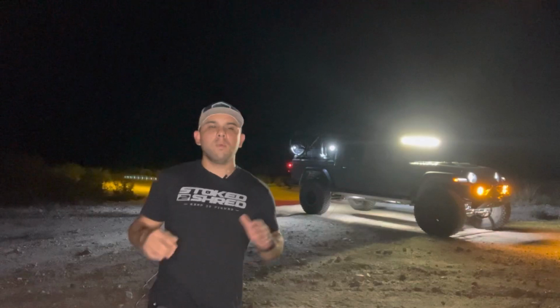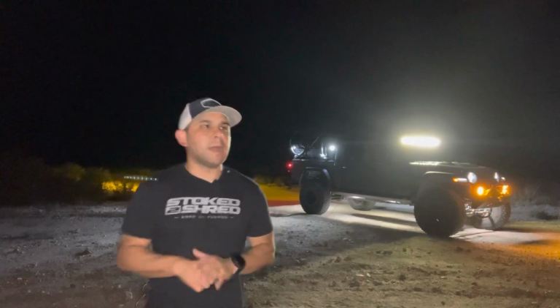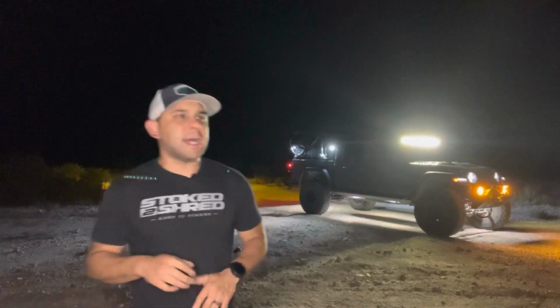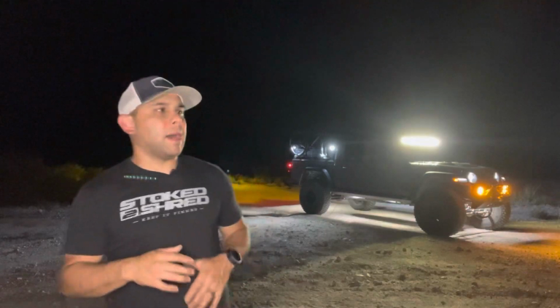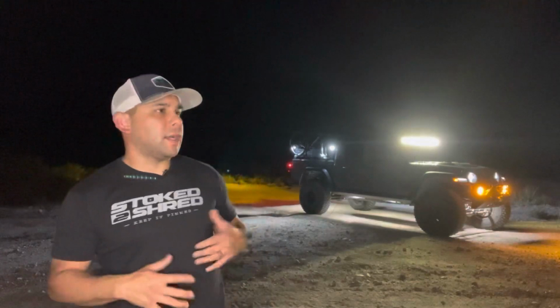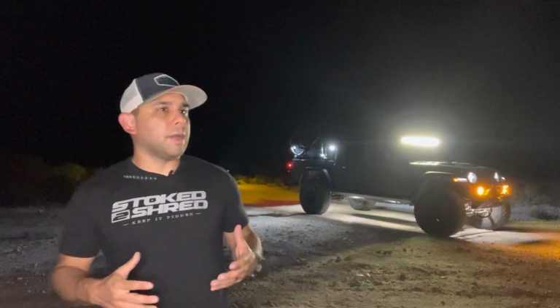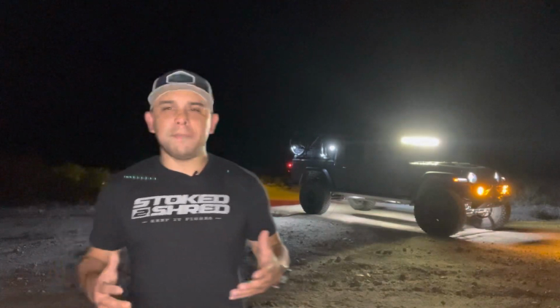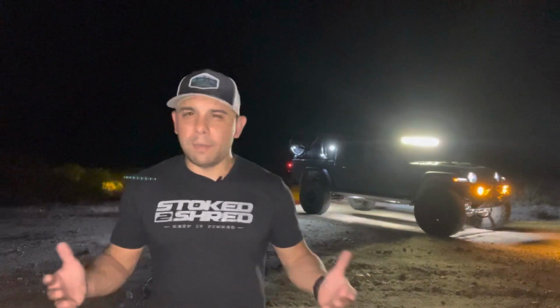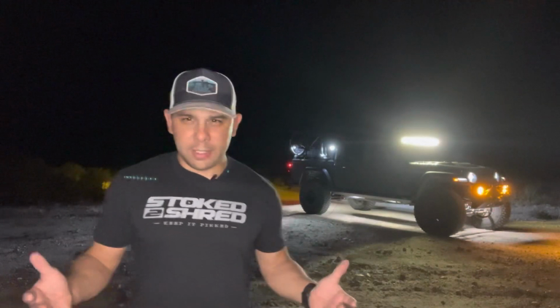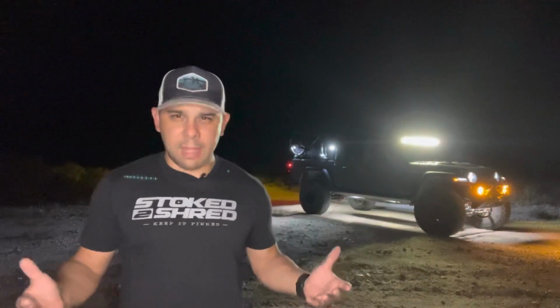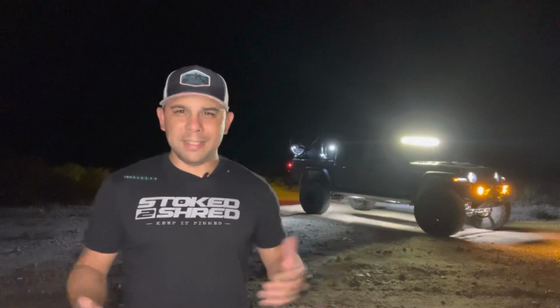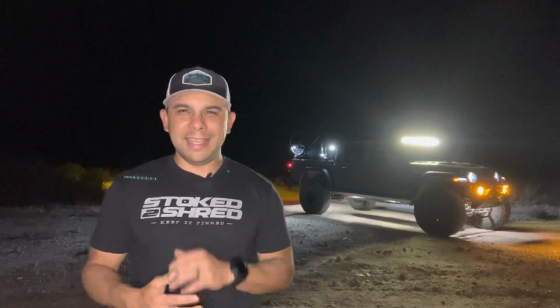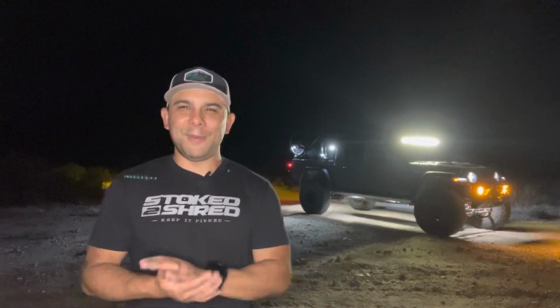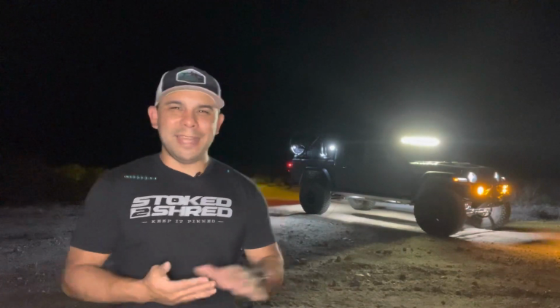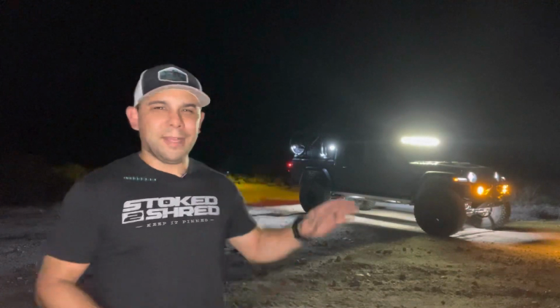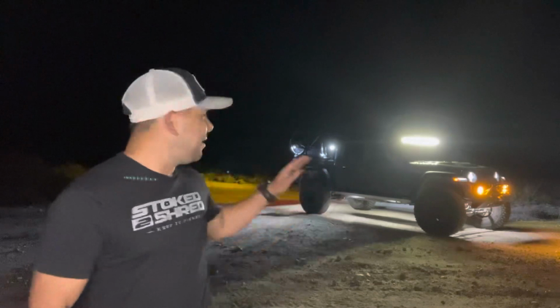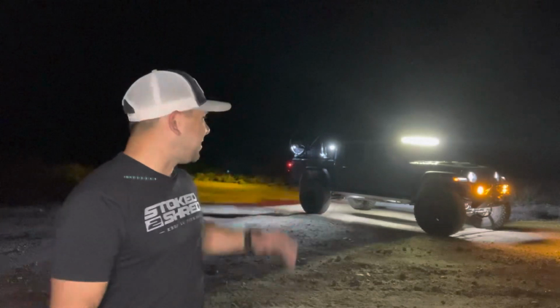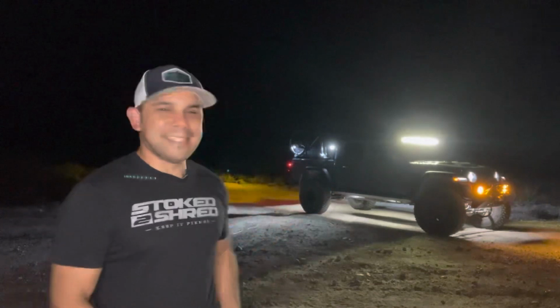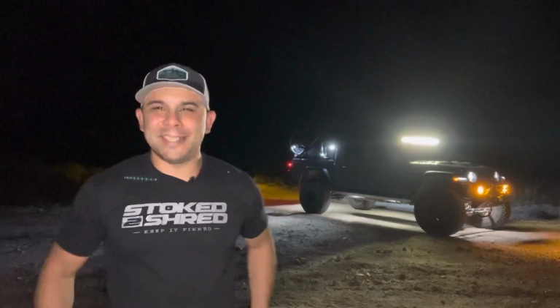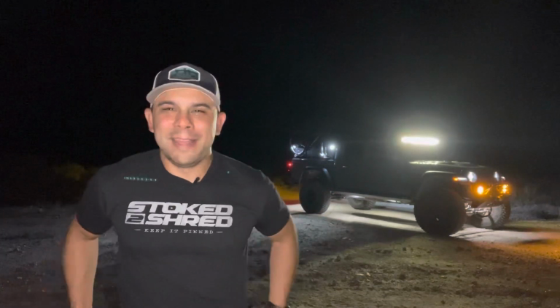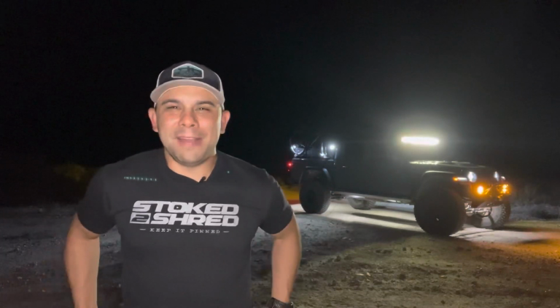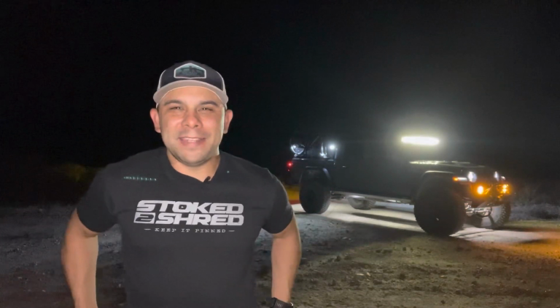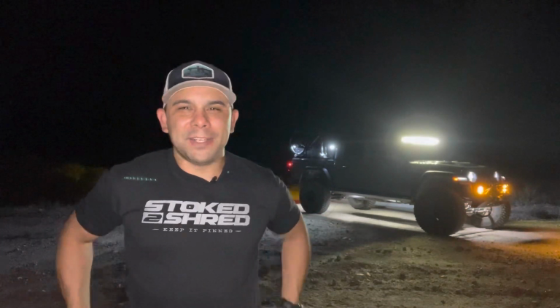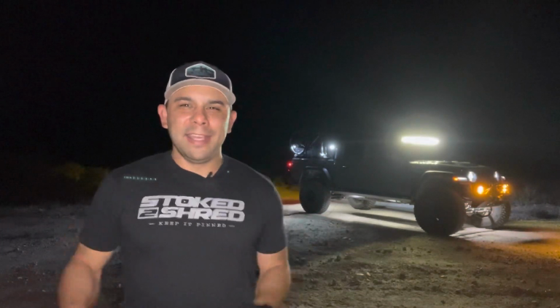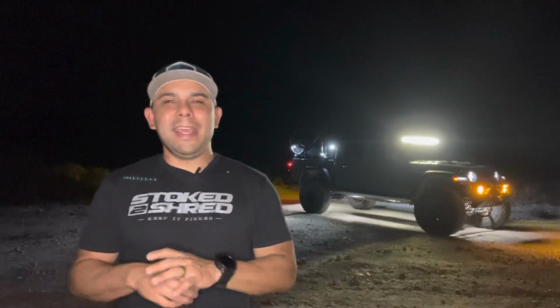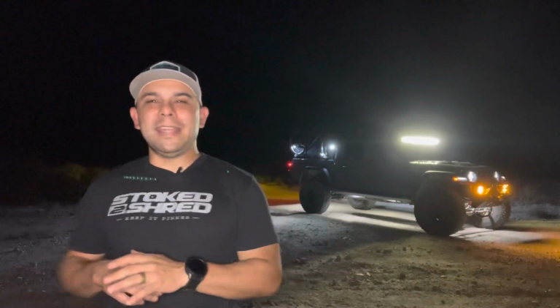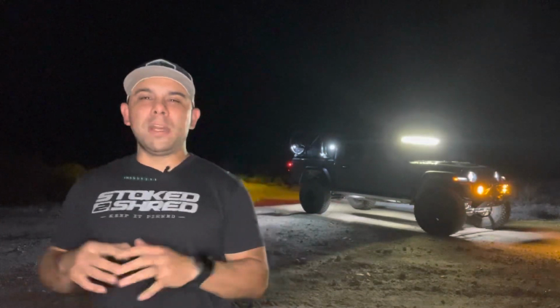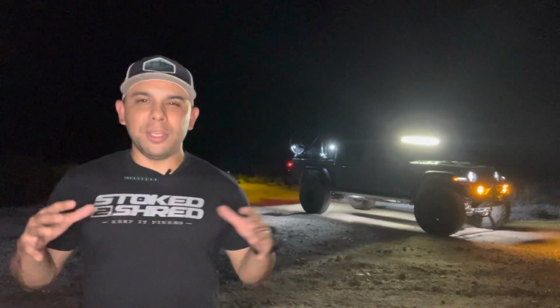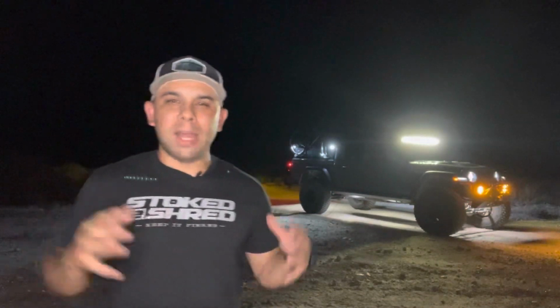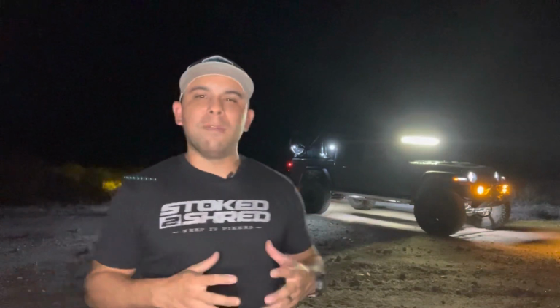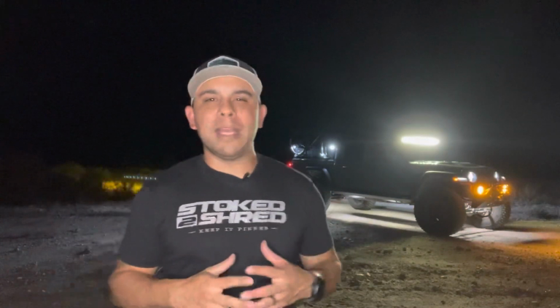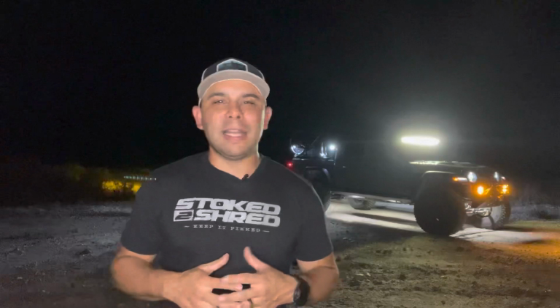Welcome, guys. I am out on a night run, and I figured what better time to give you the rundown of my lighting system. I'm out here in the desert, and I wanted to show you what I'm running from KC HiLiTS.